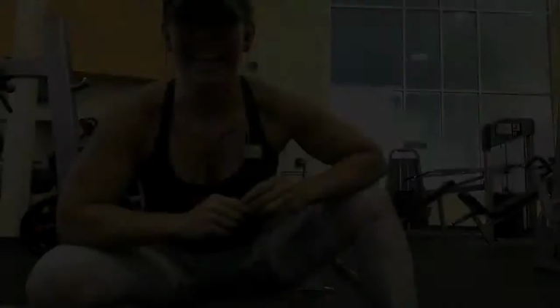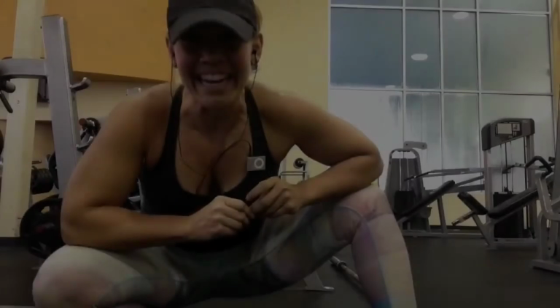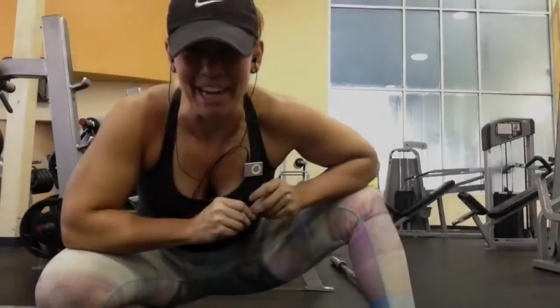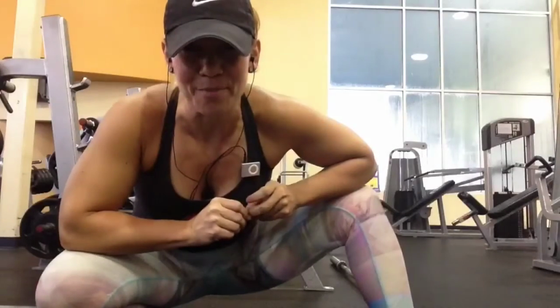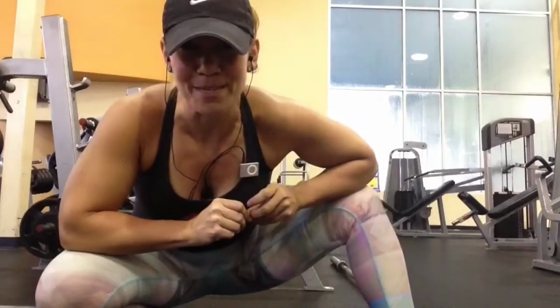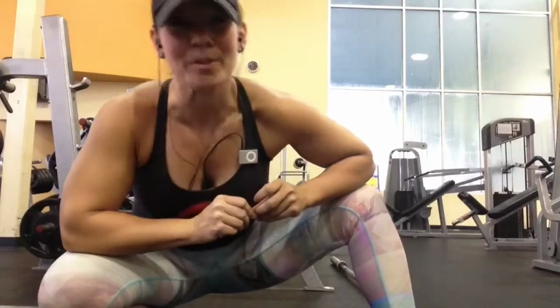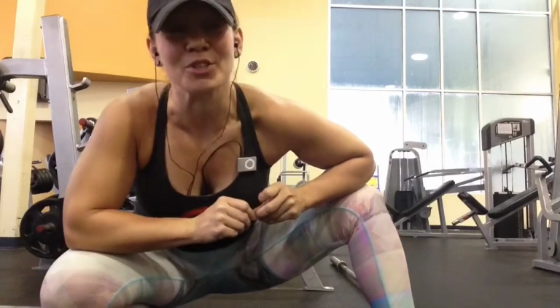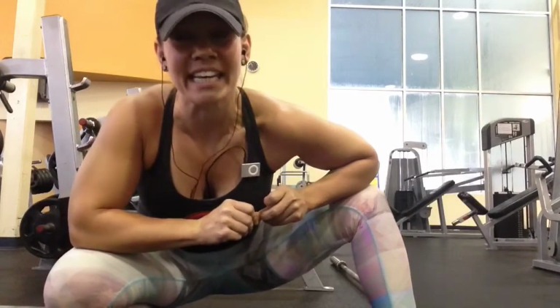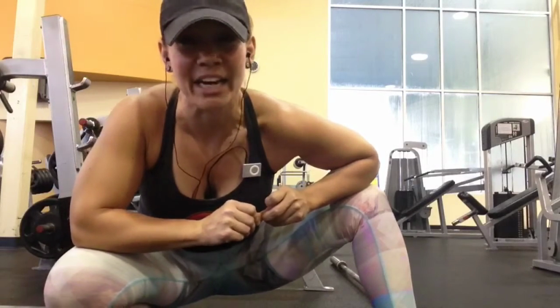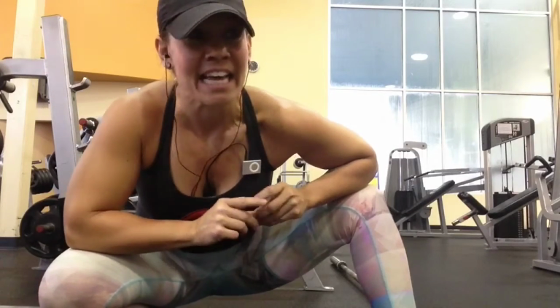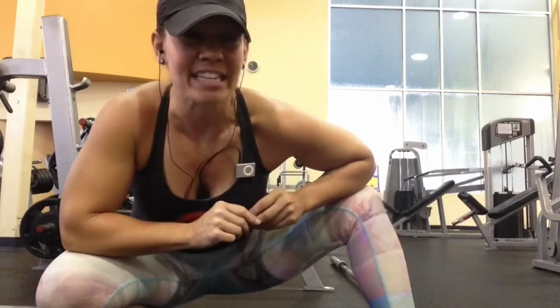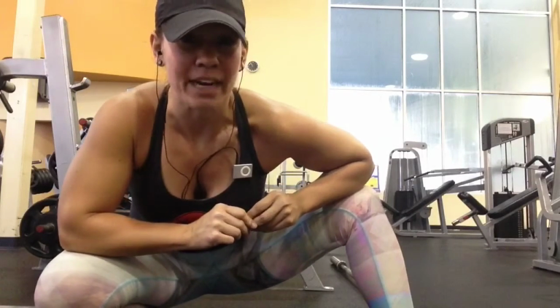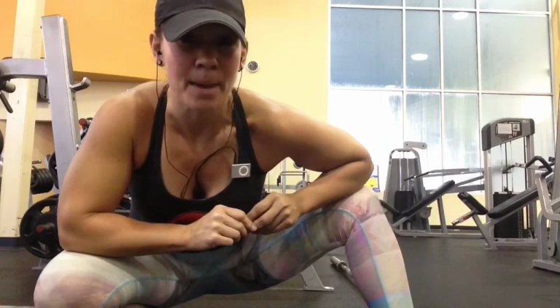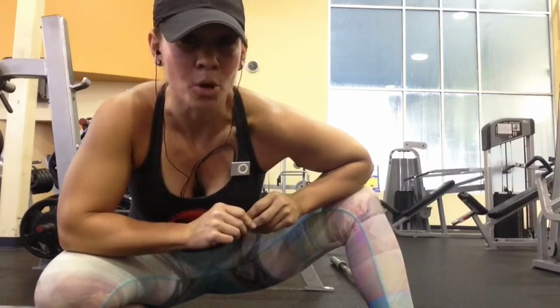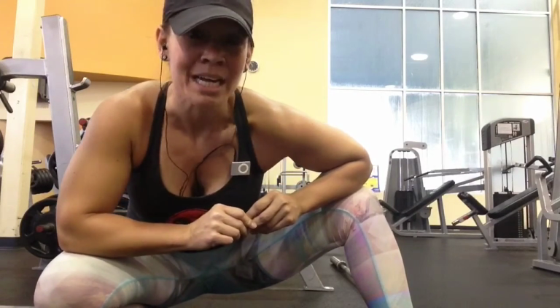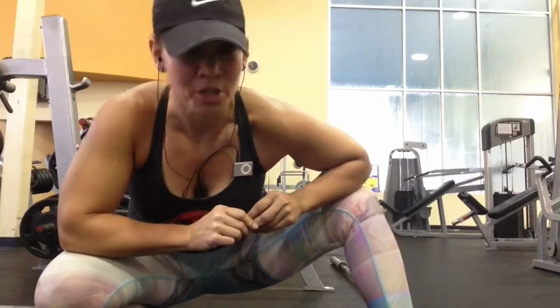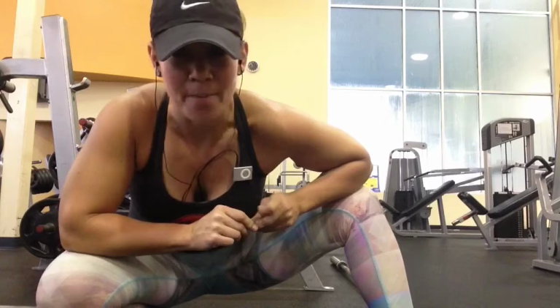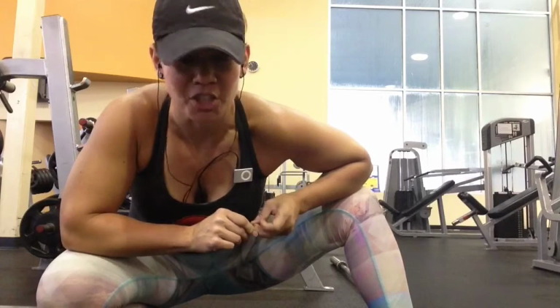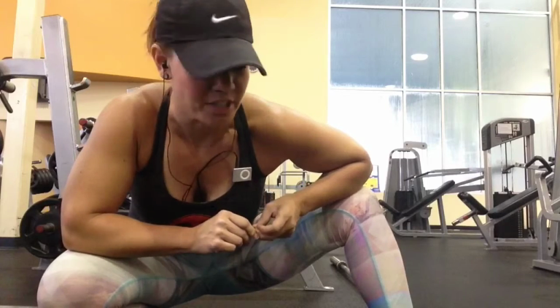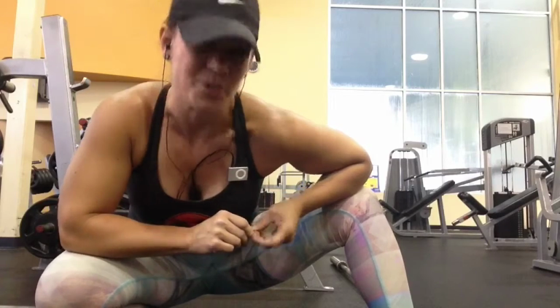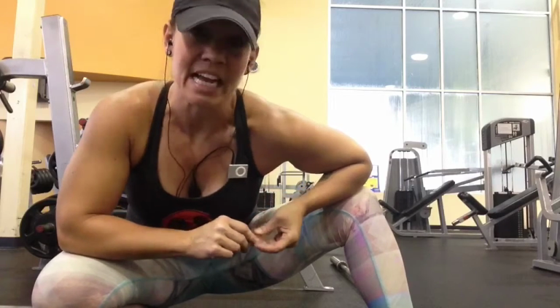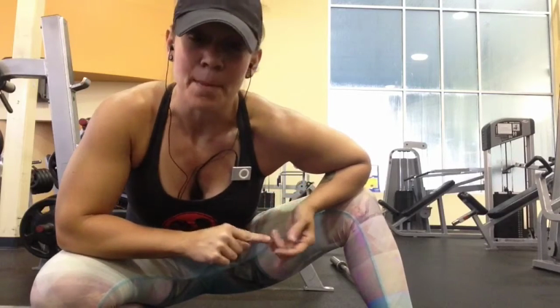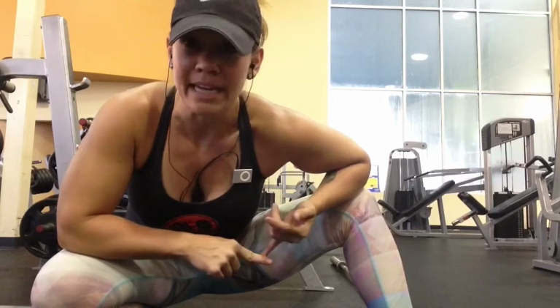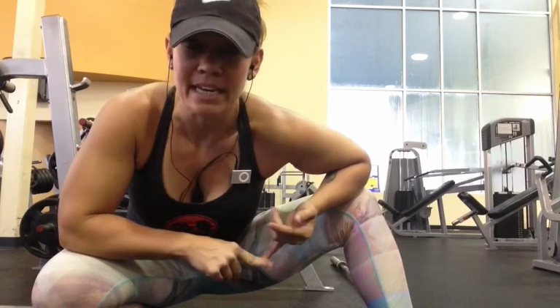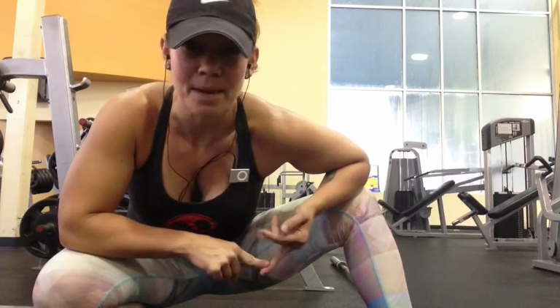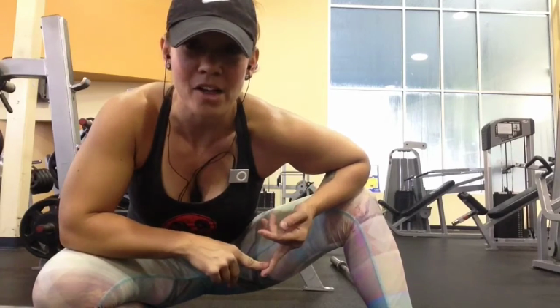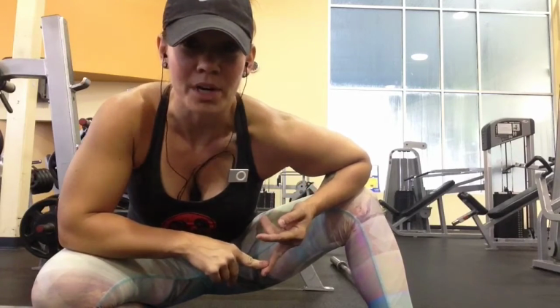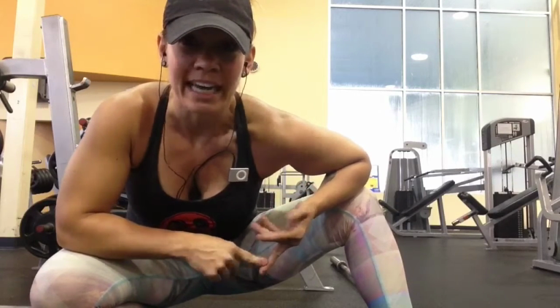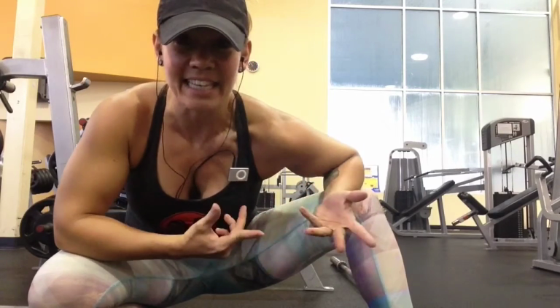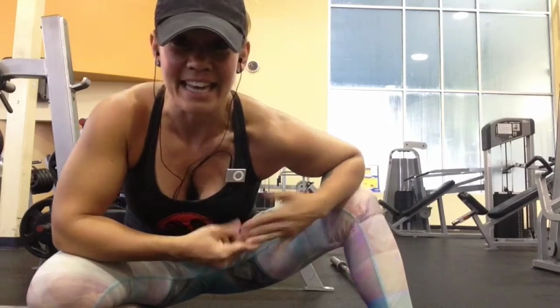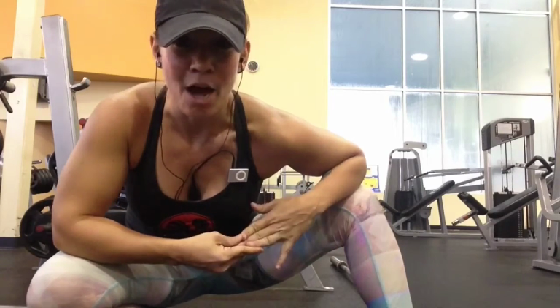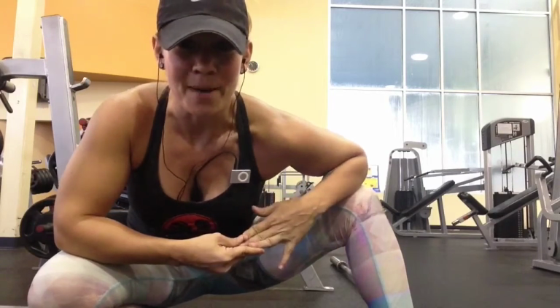Hey guys, Carrie from Little Whistle Personal Training here. This is a great, cool push combination you can do using a plate, a dumbbell, or in this case, a barbell.